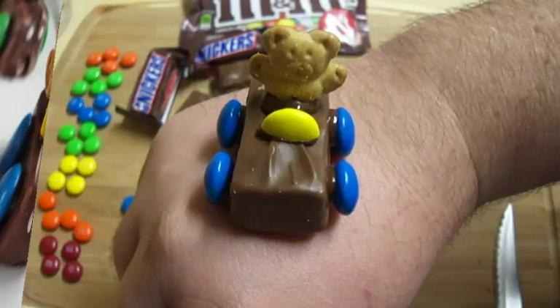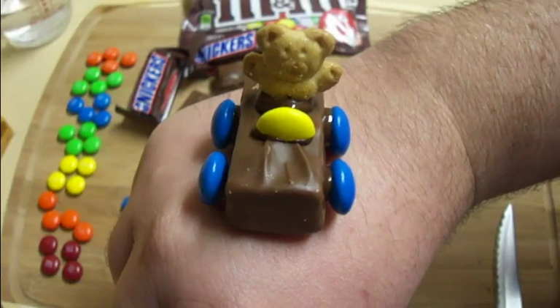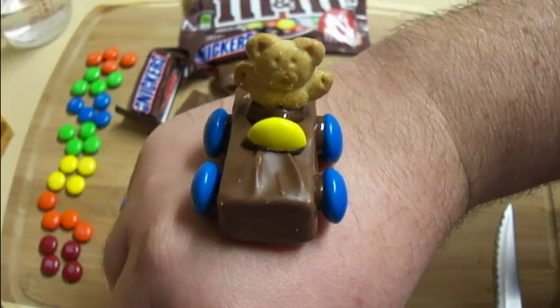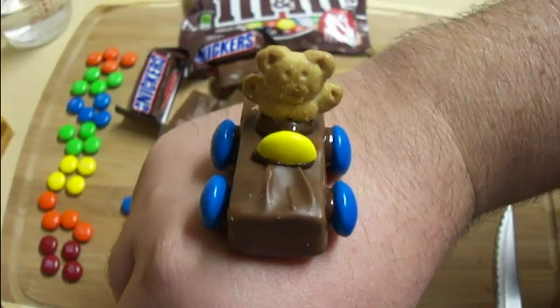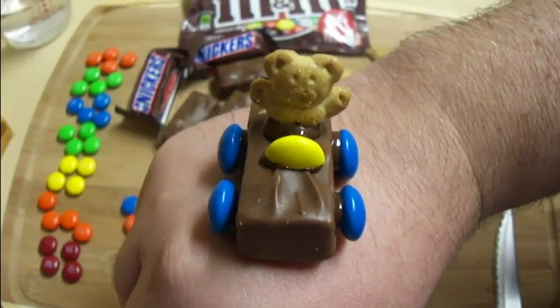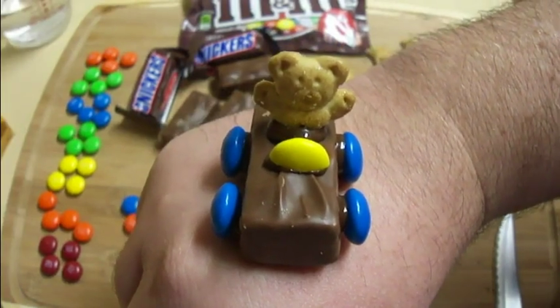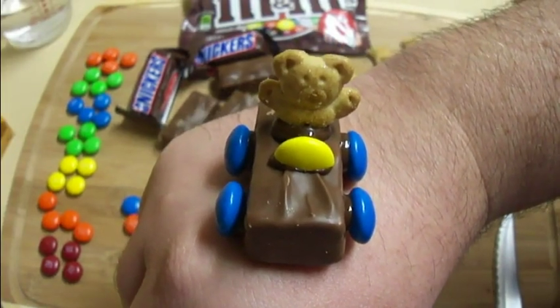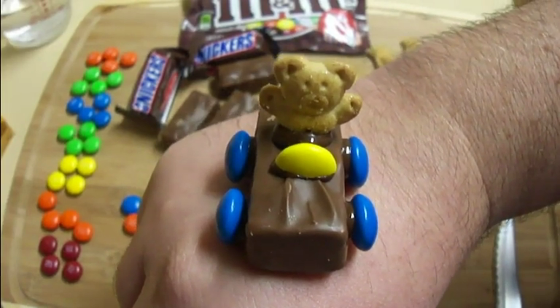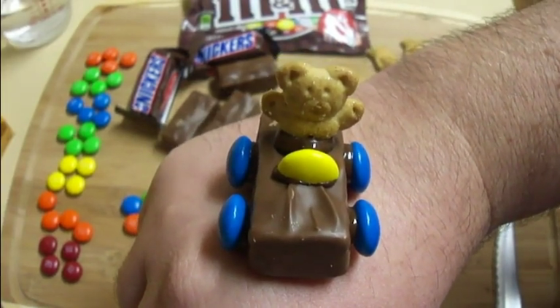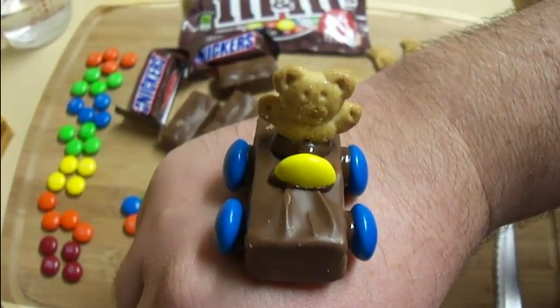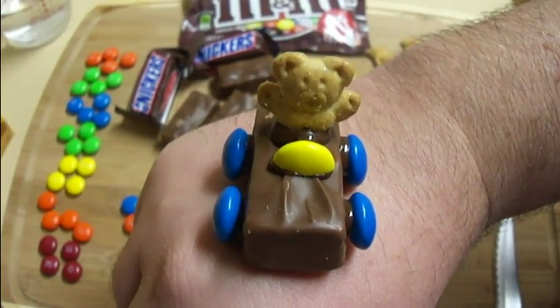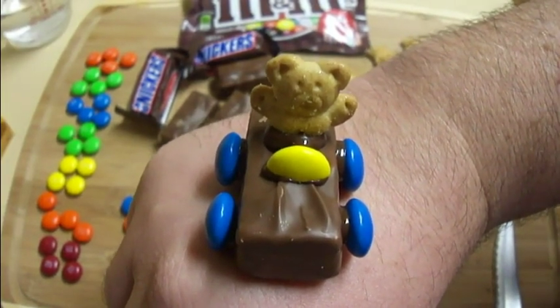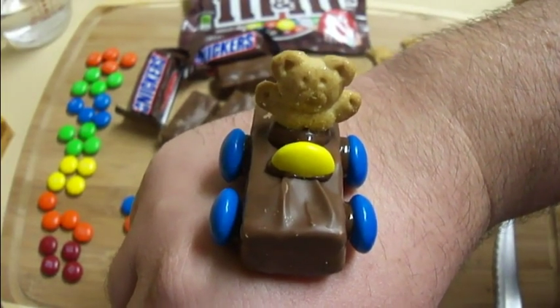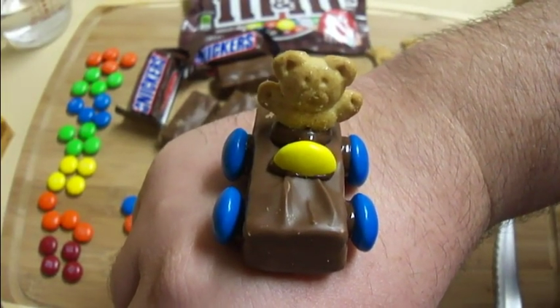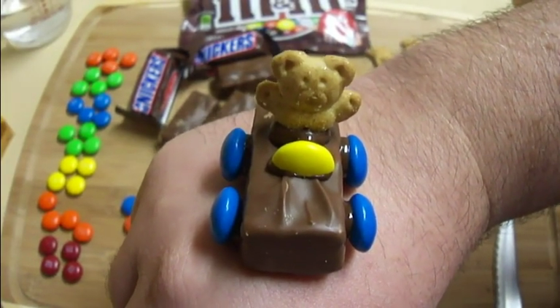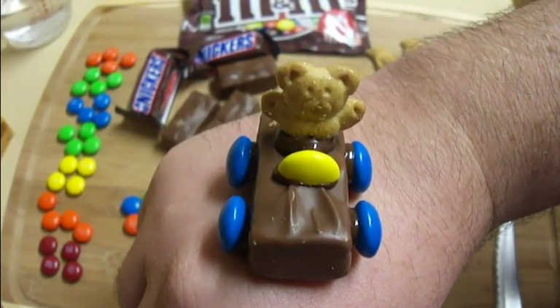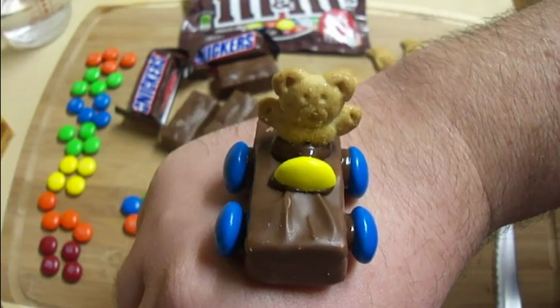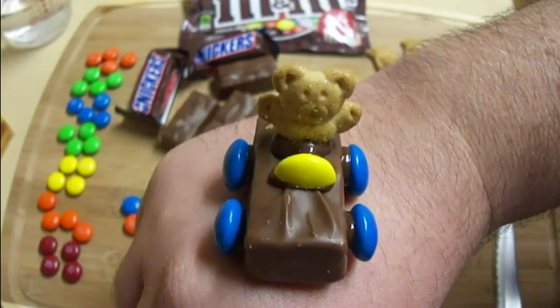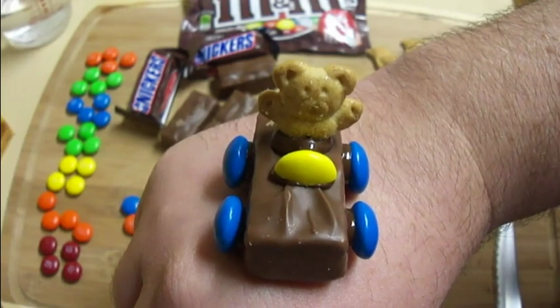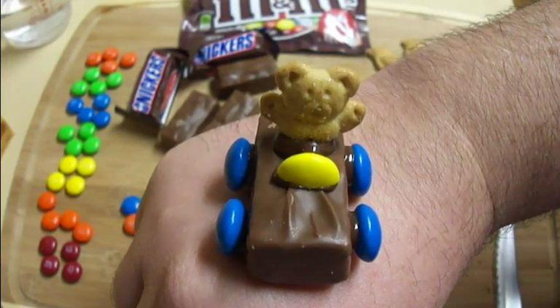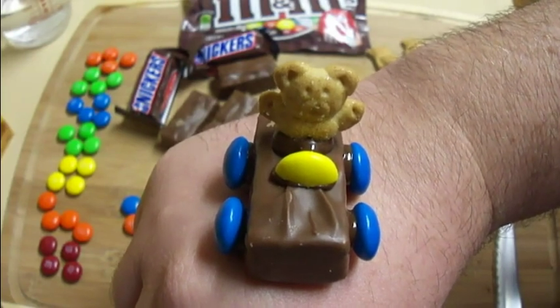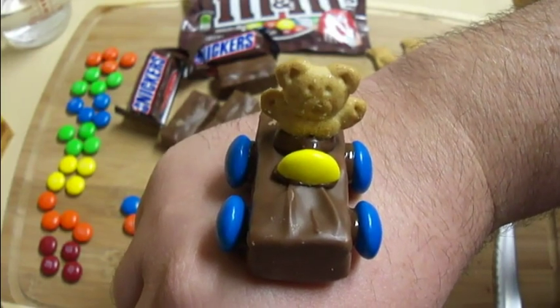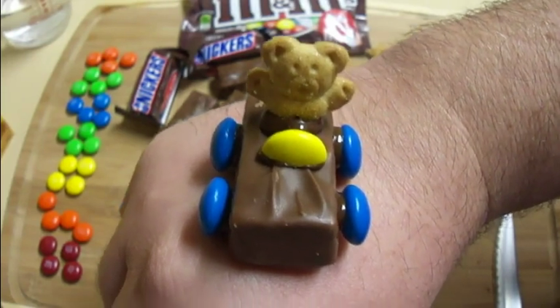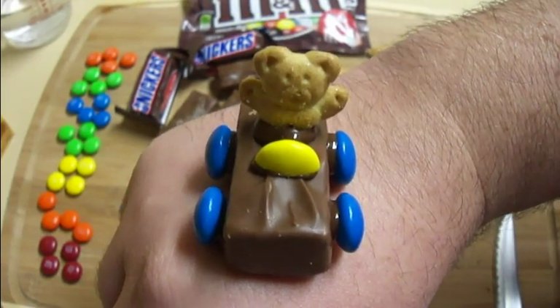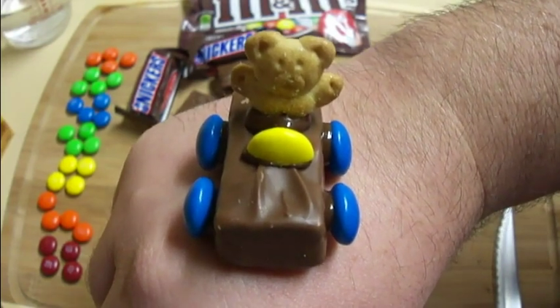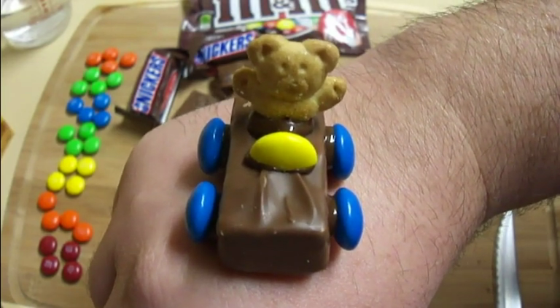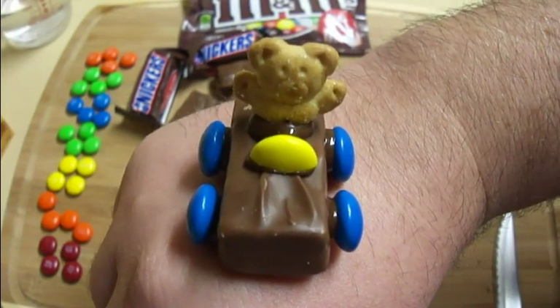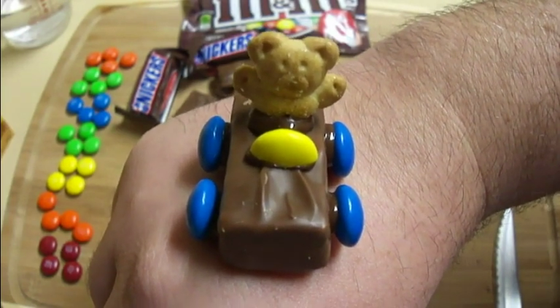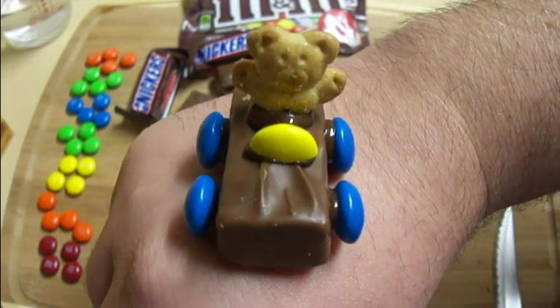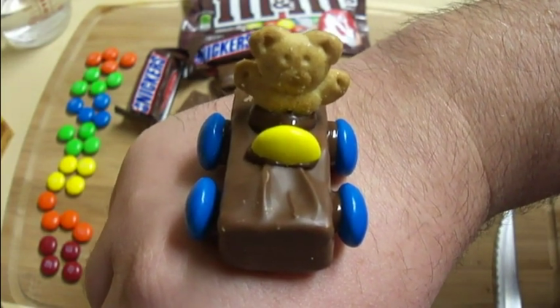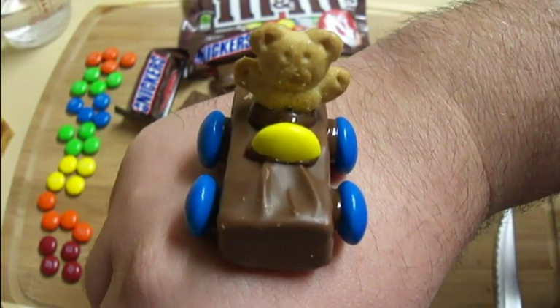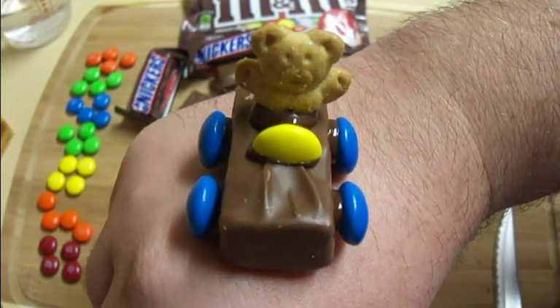I saw a picture of these cute little Teddy Graham race car guys on Facebook today, and I thought they were too cute to not make. So I'm going to go ahead and show you how to make these little guys.